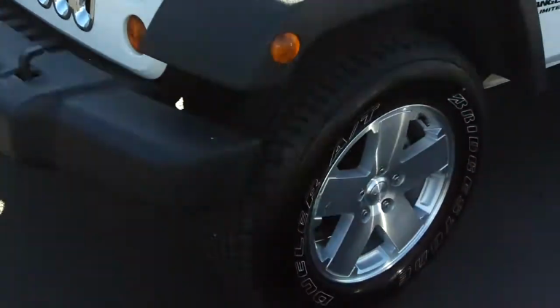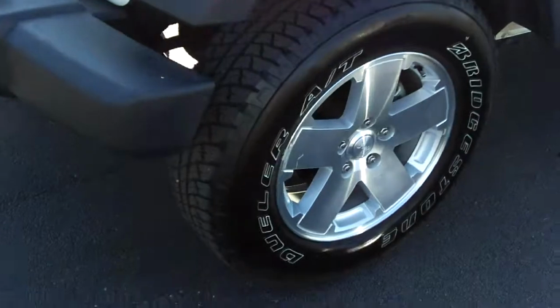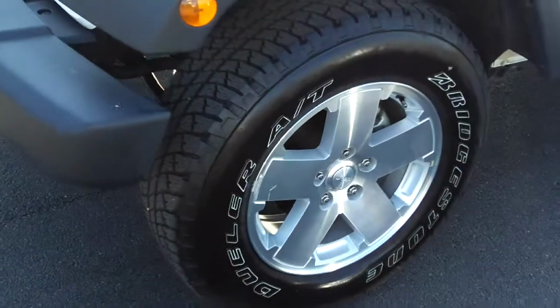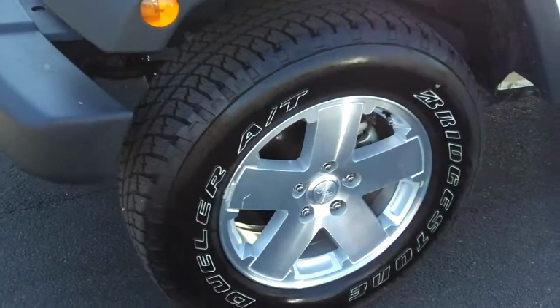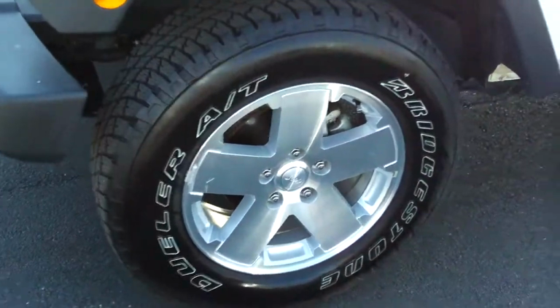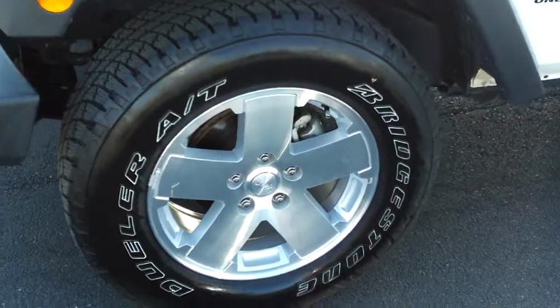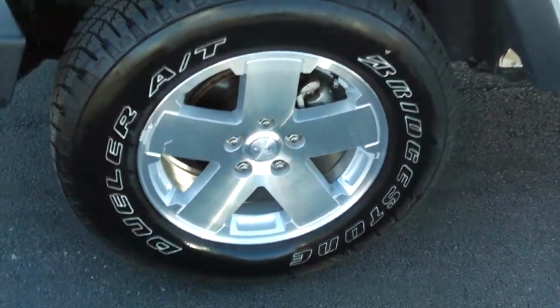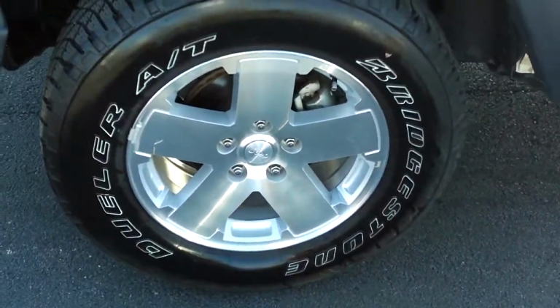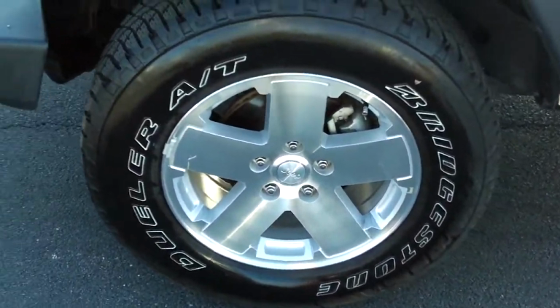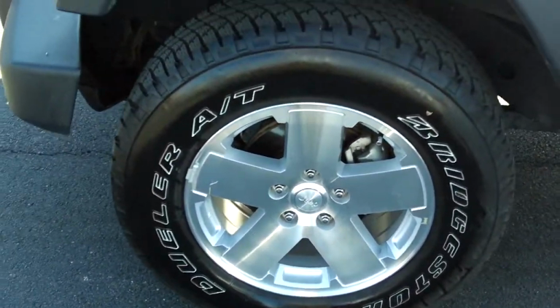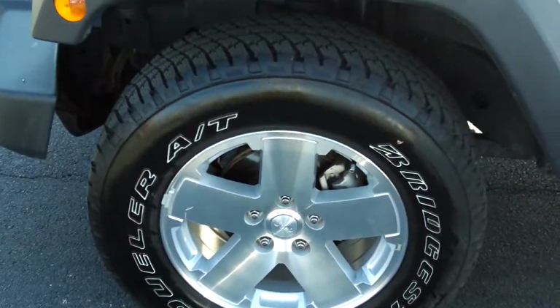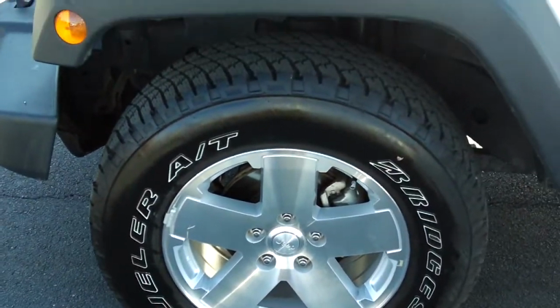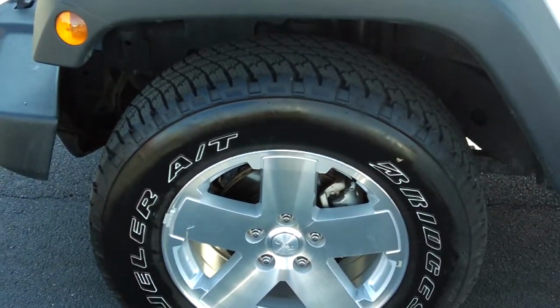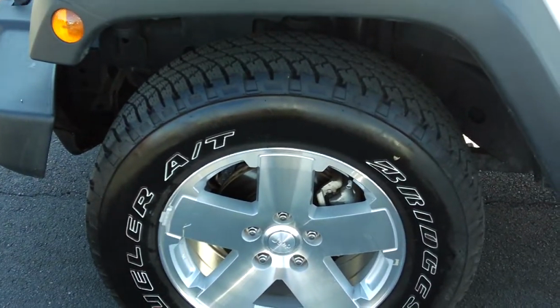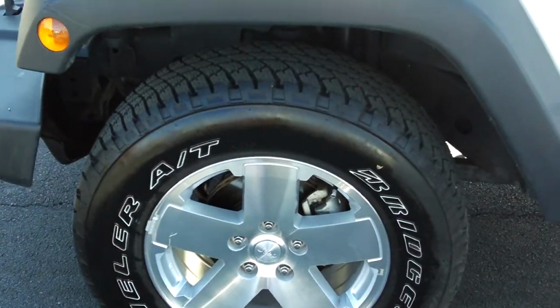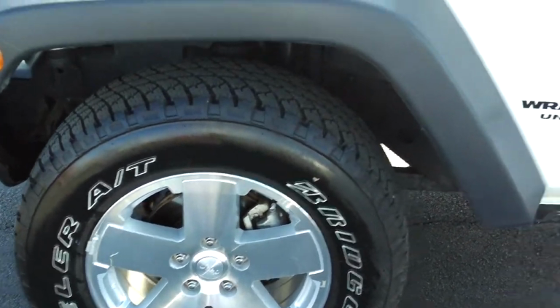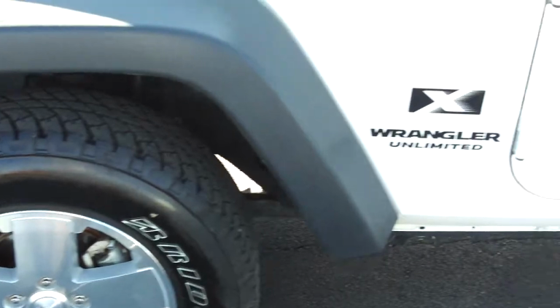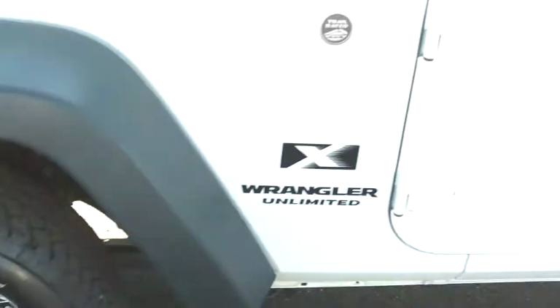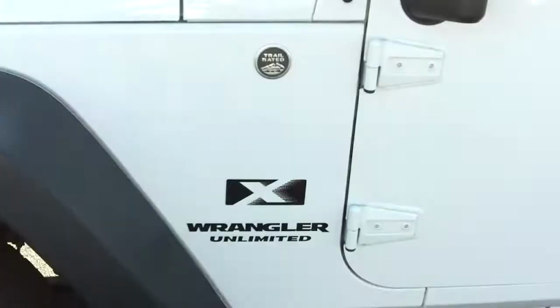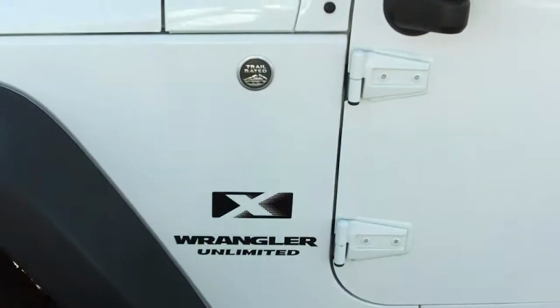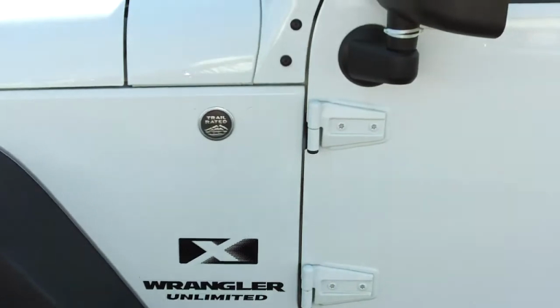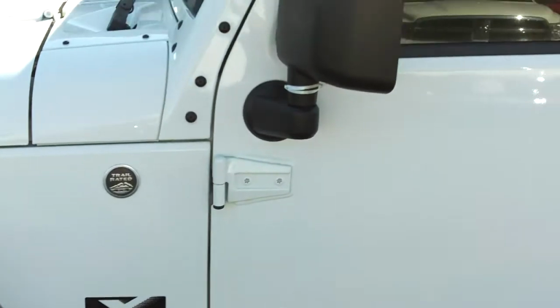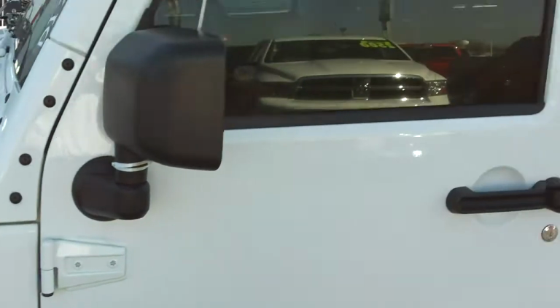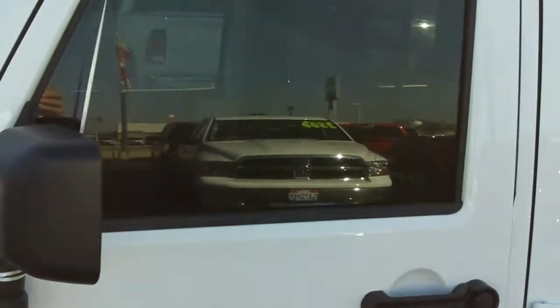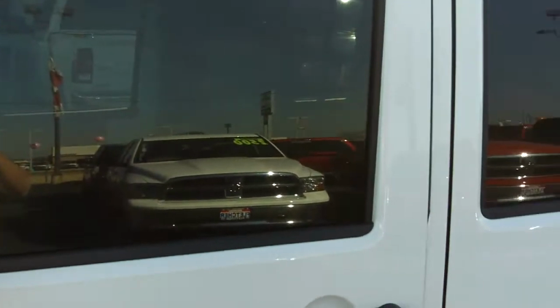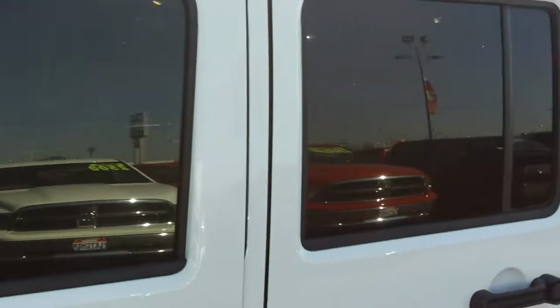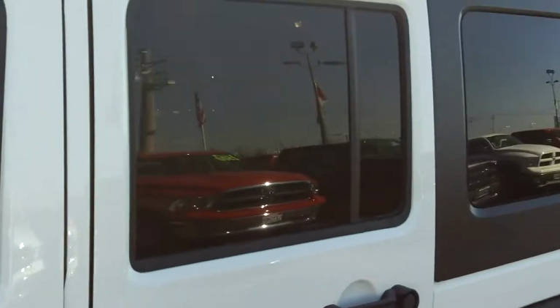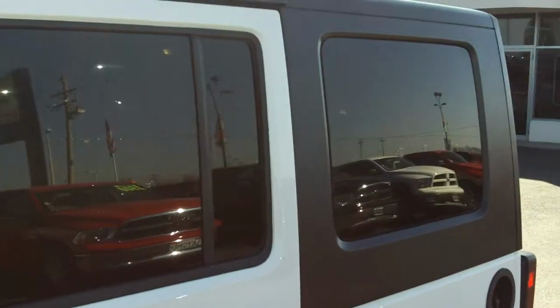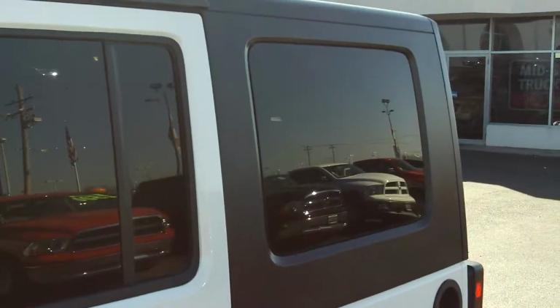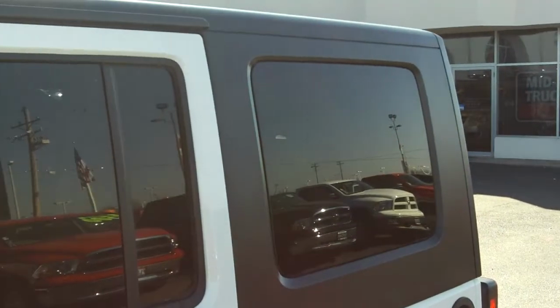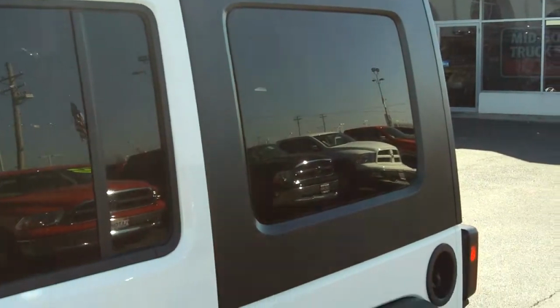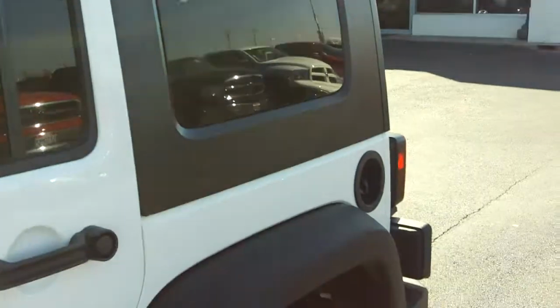It has the upgraded 18-inch Sahara wheels with white letter tires — those tires are brand new. Got the X badging there, tinted windows, and it does have the three-piece hard top.